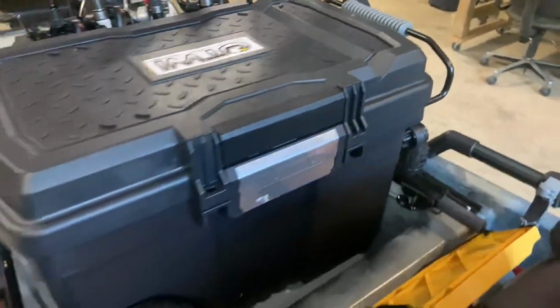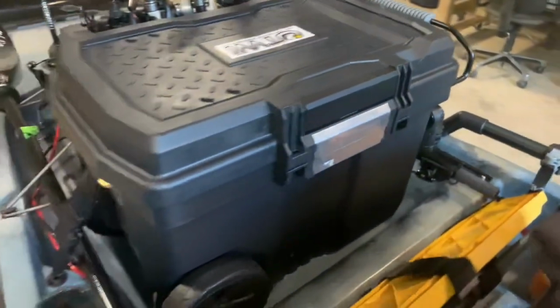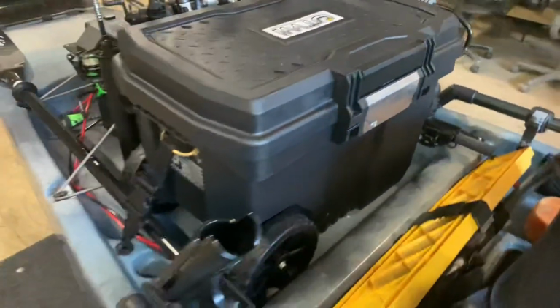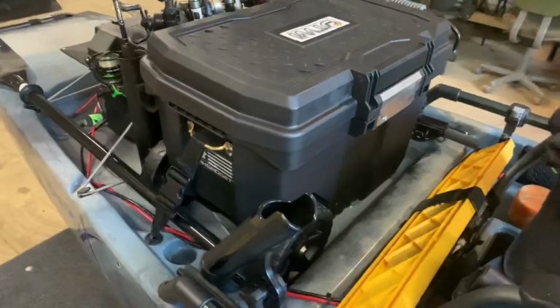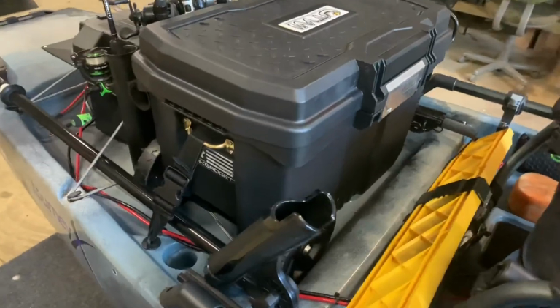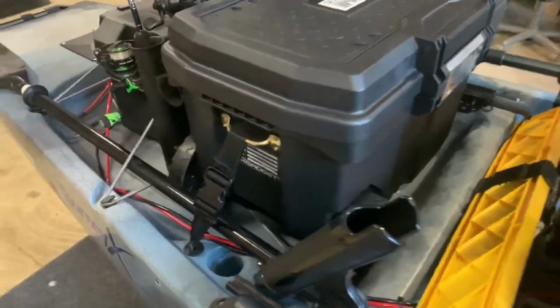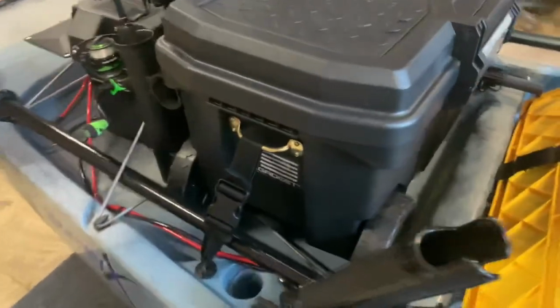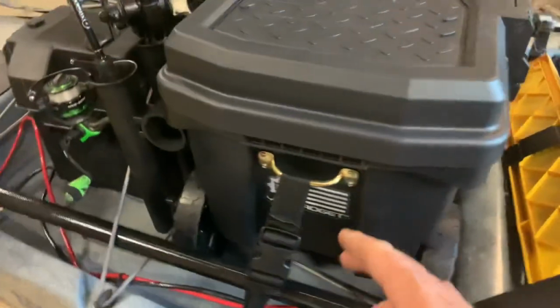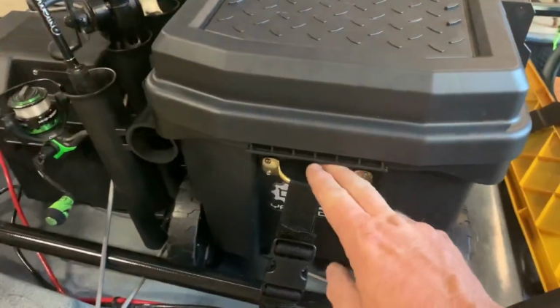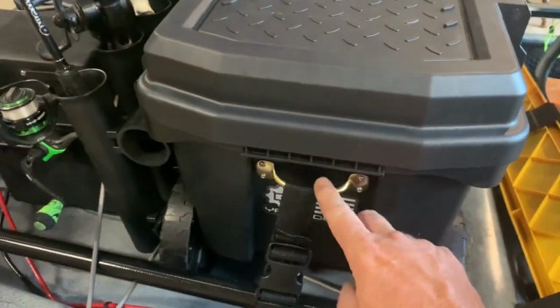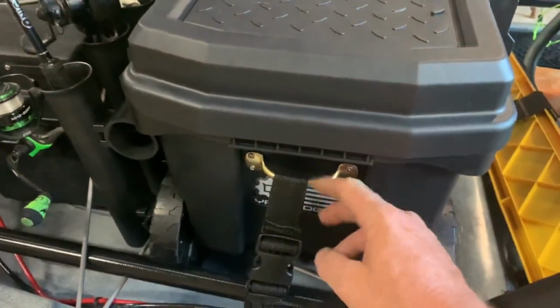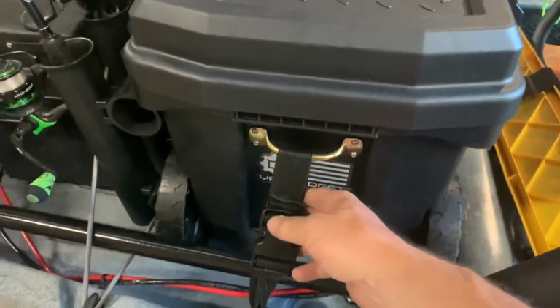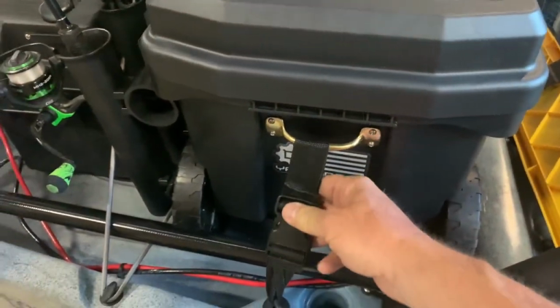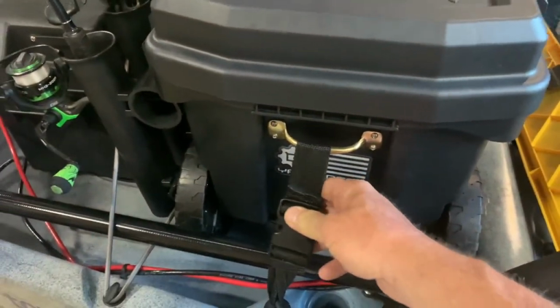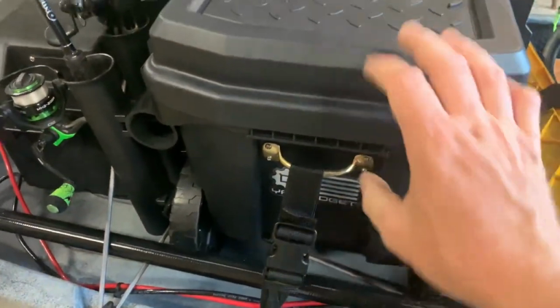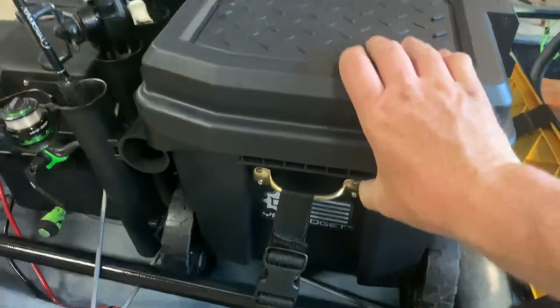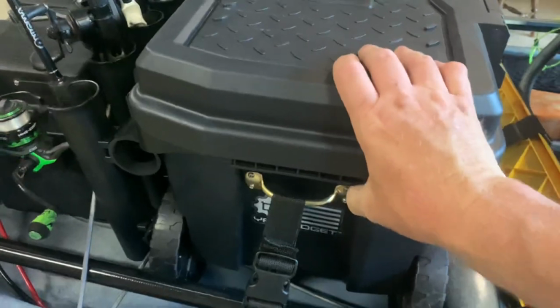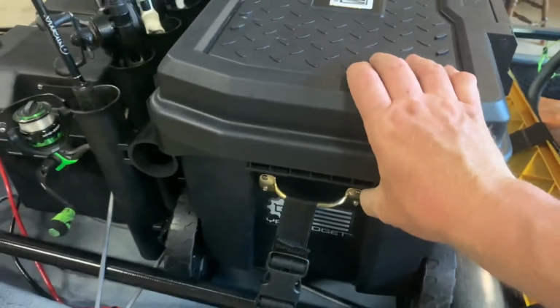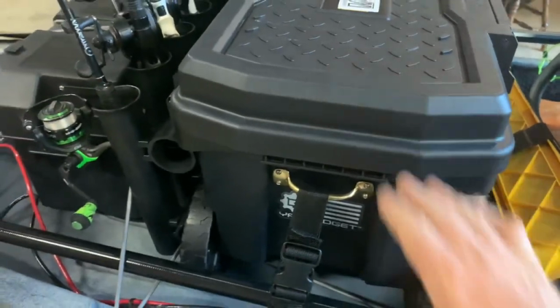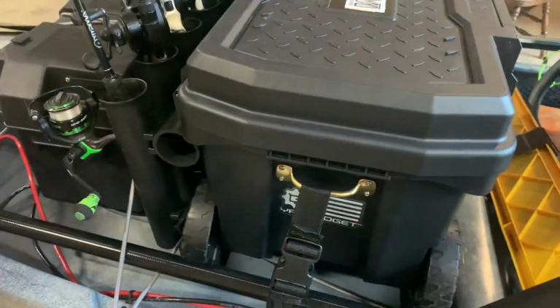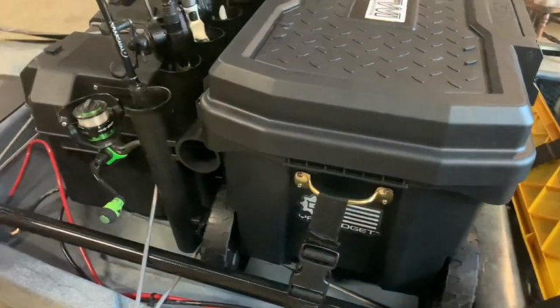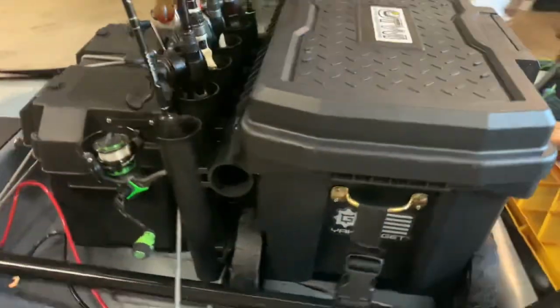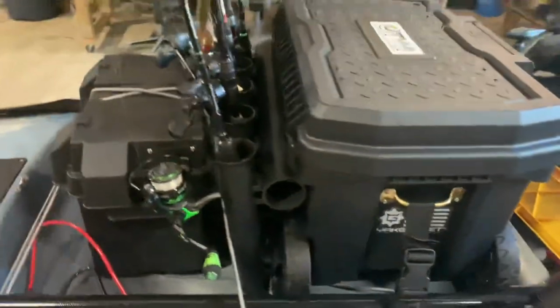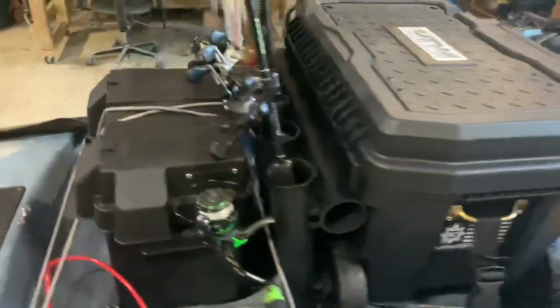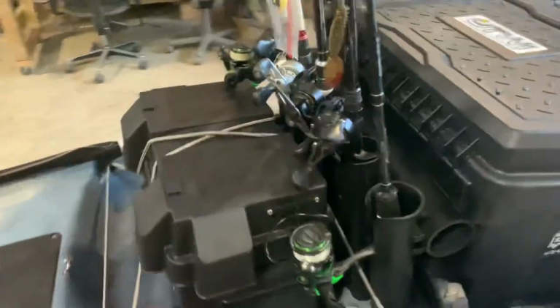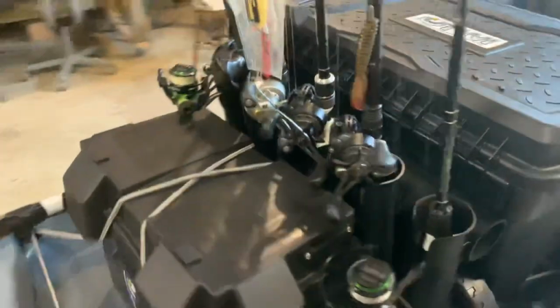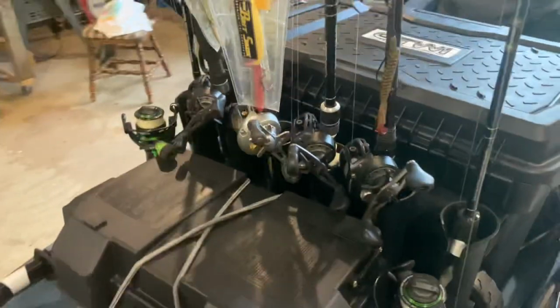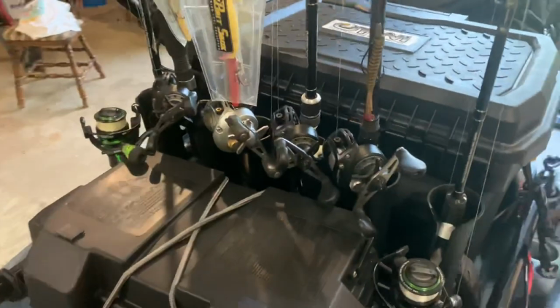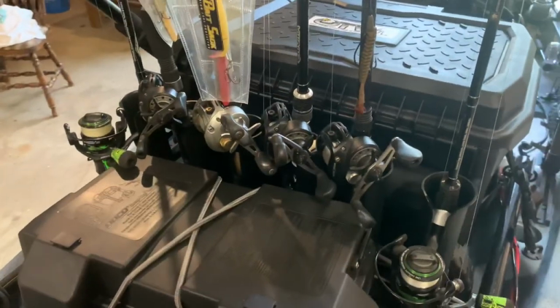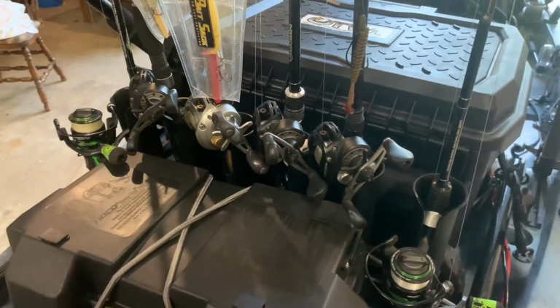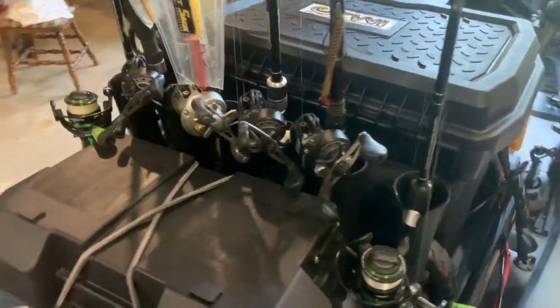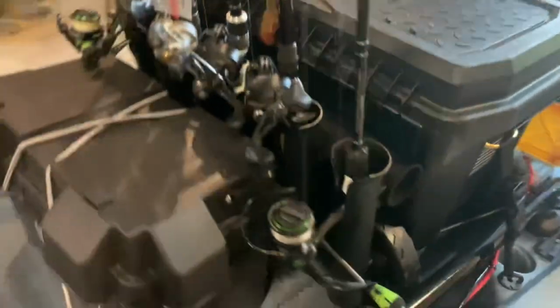I have it fastened down with brass hardware and straps, so it's not going anywhere. I added six rod holders to the back of this.